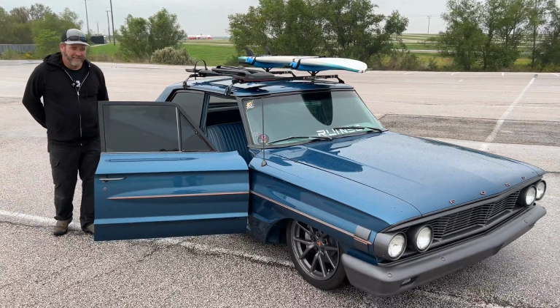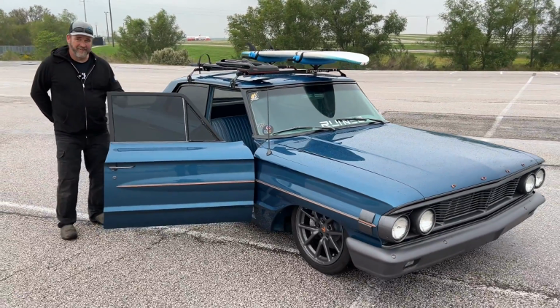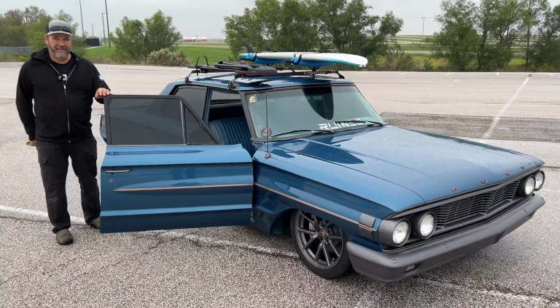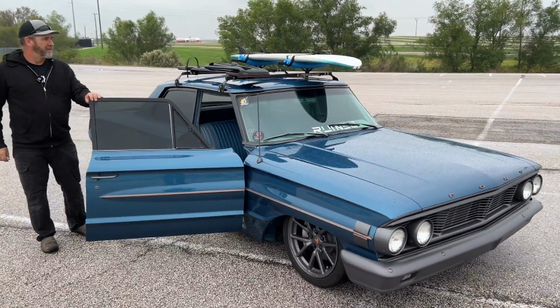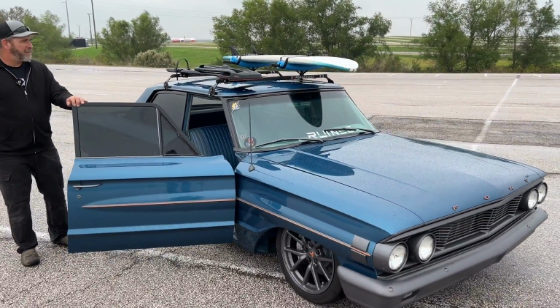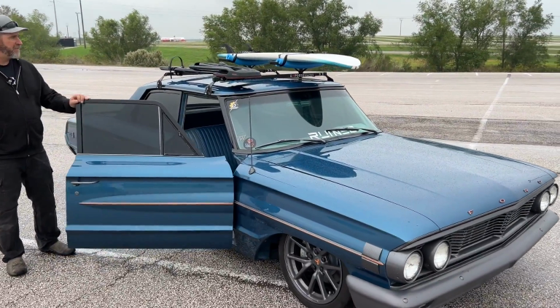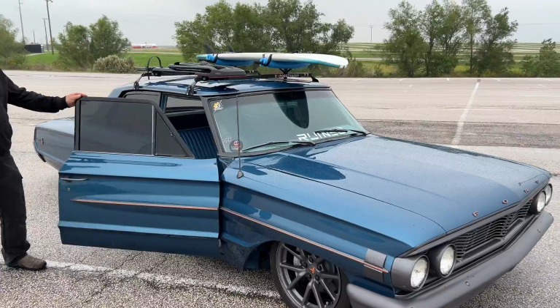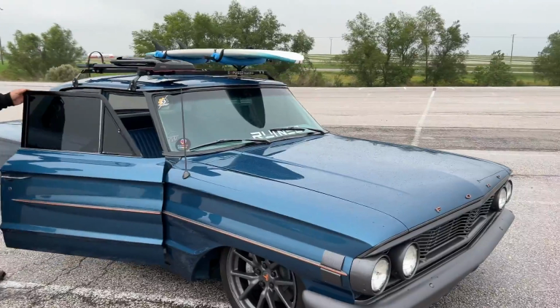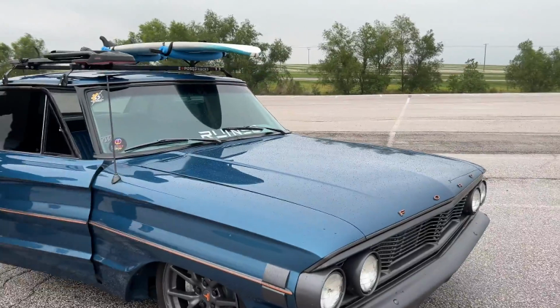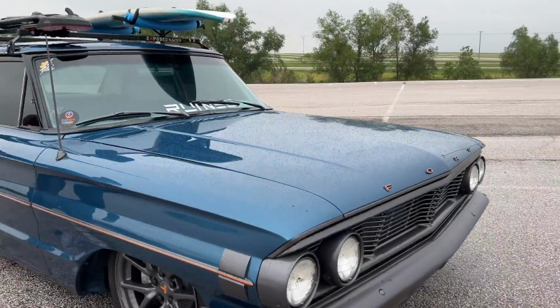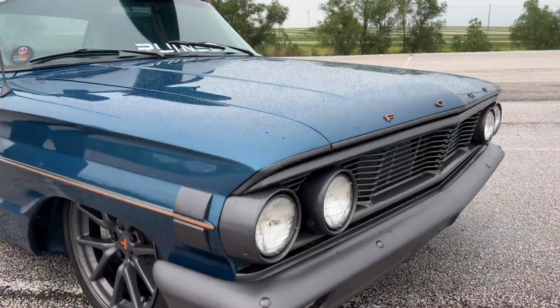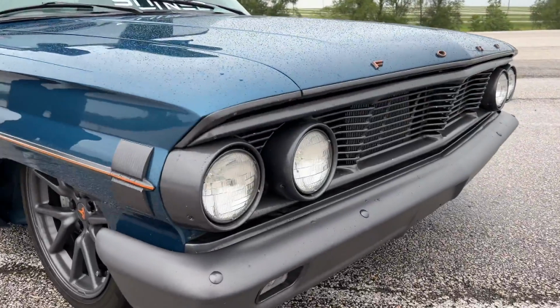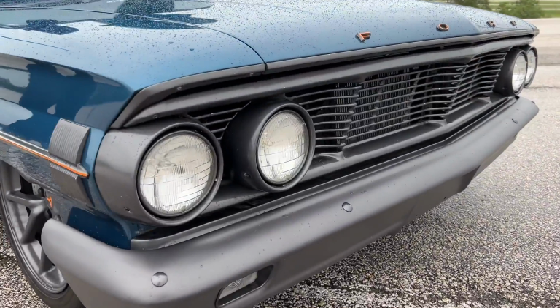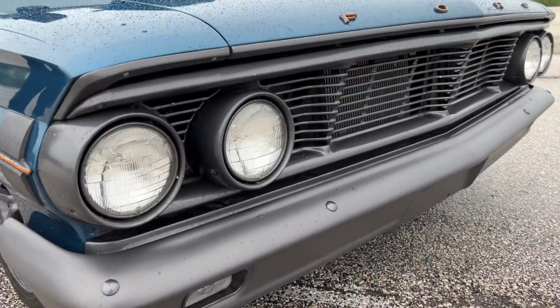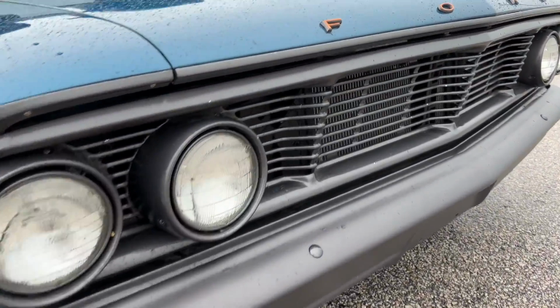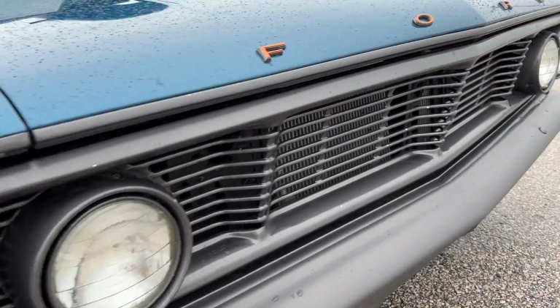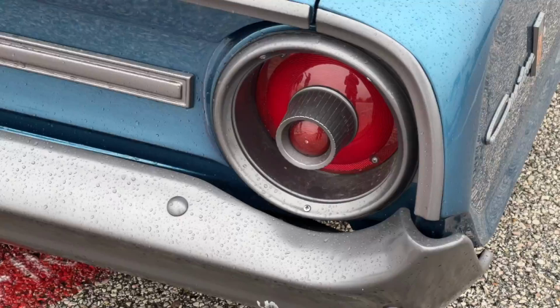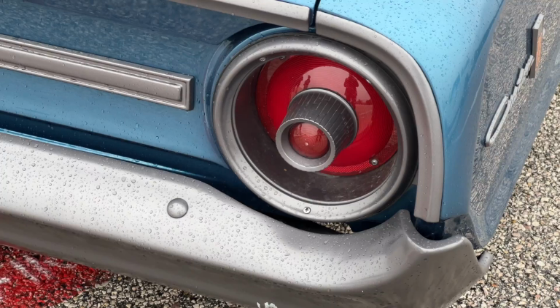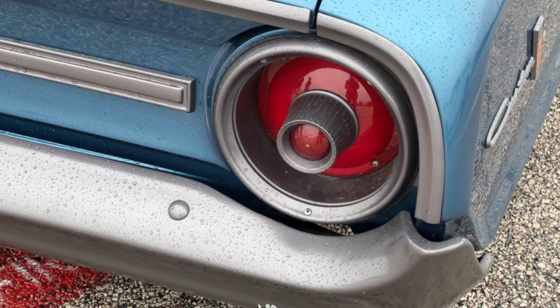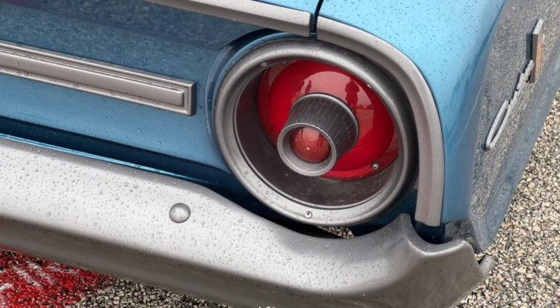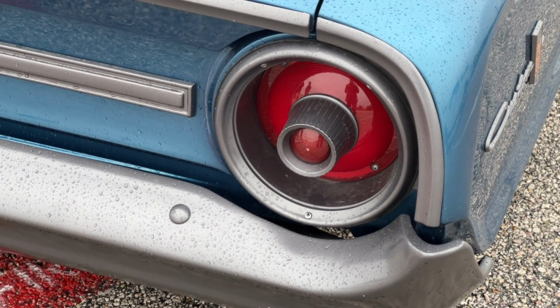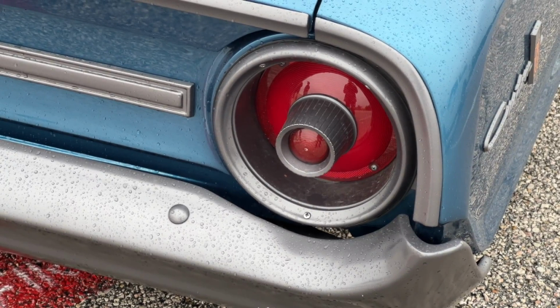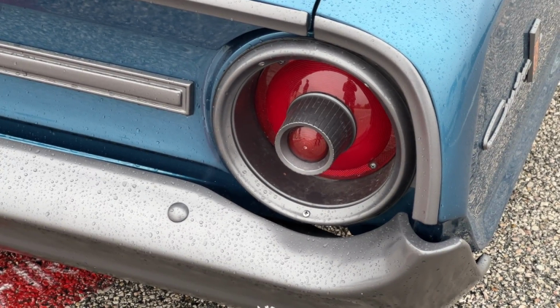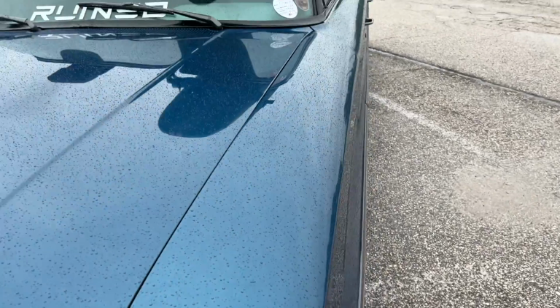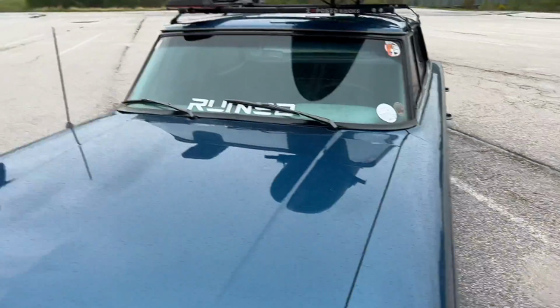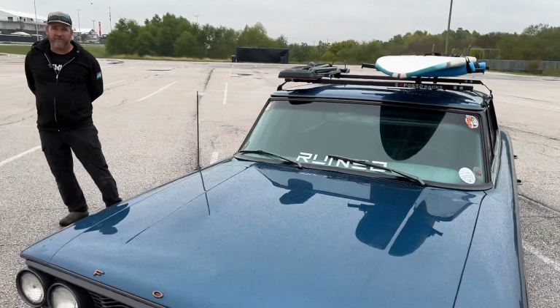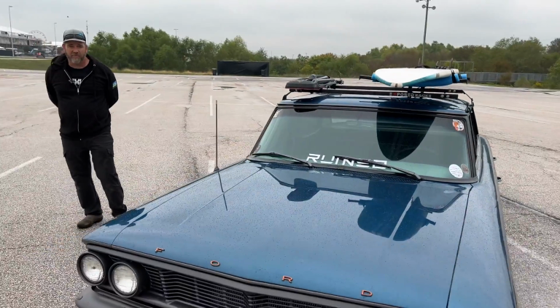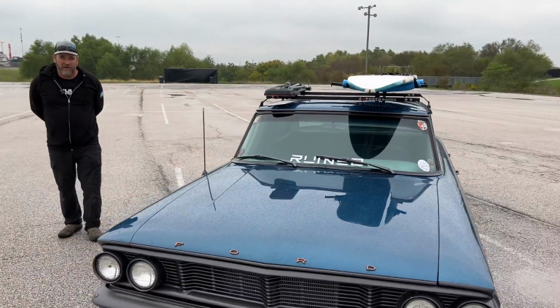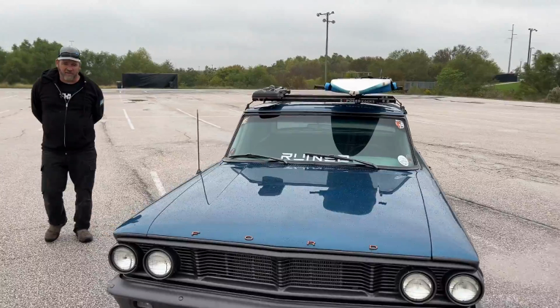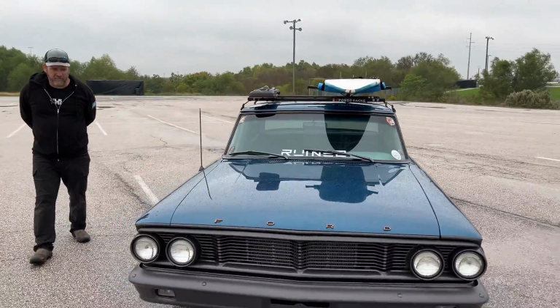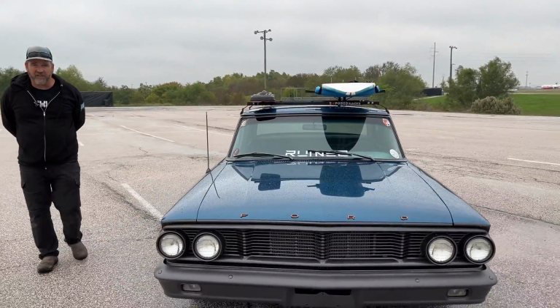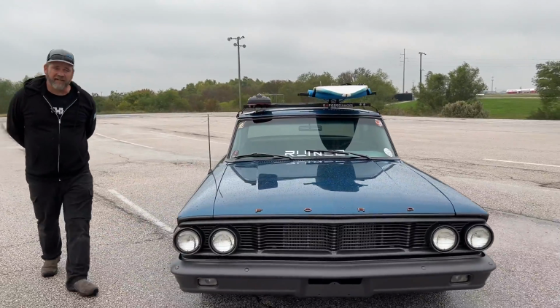You have a cool surfboard on the roof as well. Did you keep the original light system? Yep, original lights, everything. The original 12-volt system for the car is all the same — all the switching and everything.